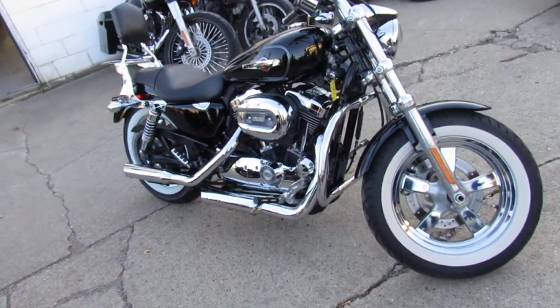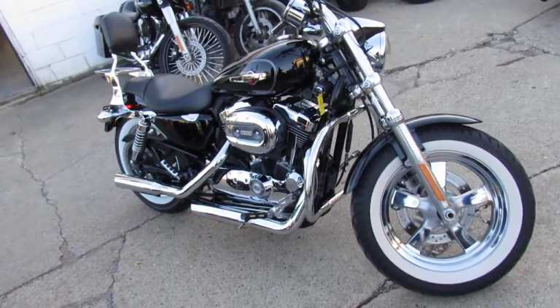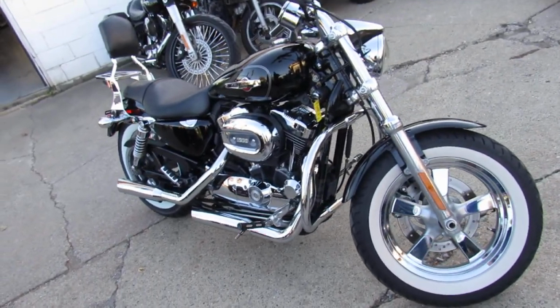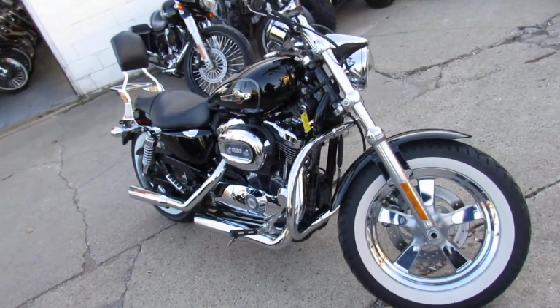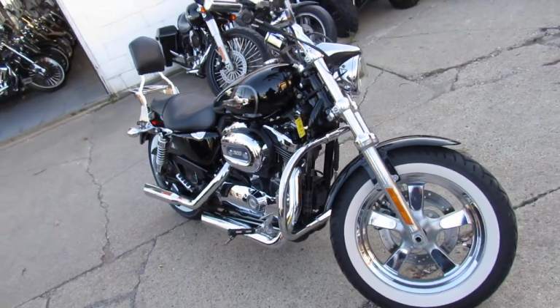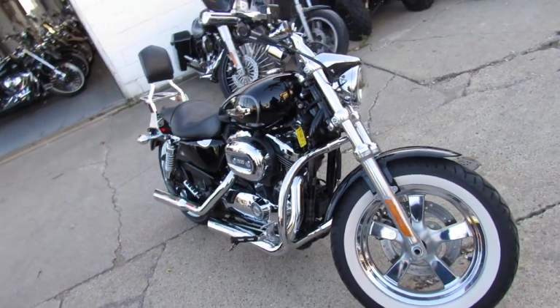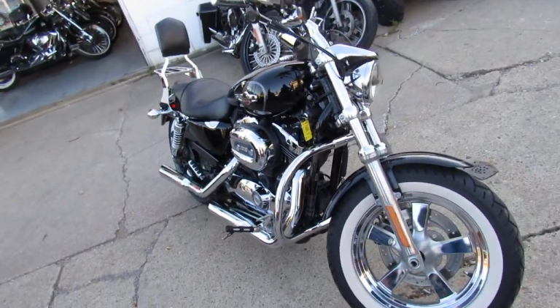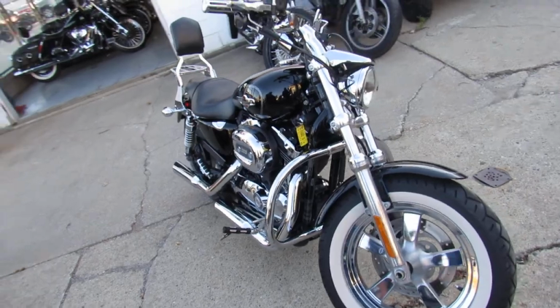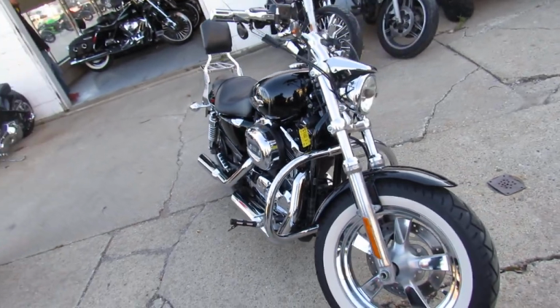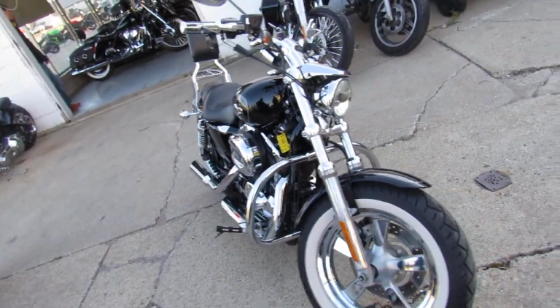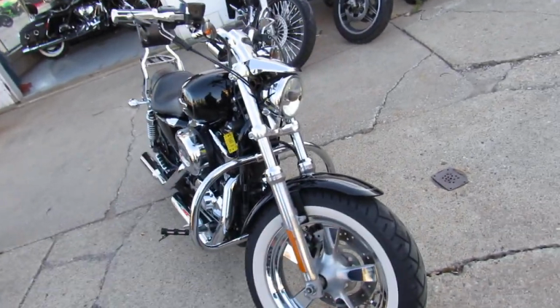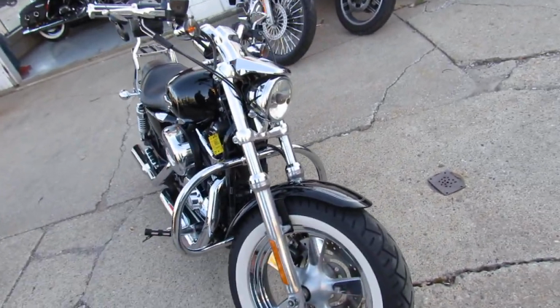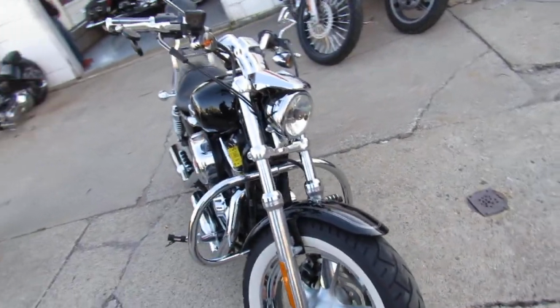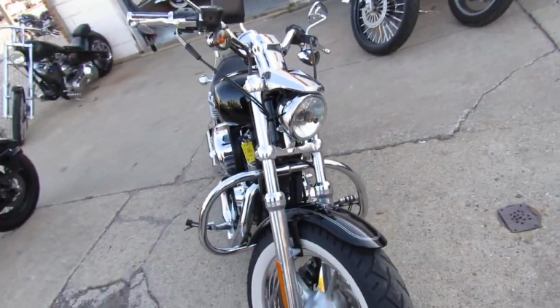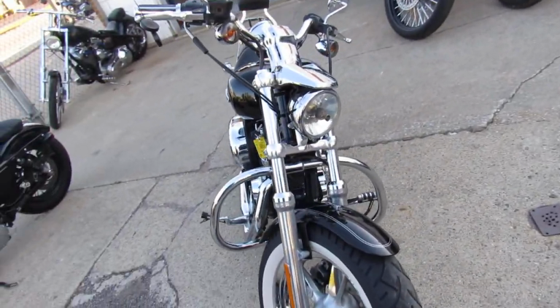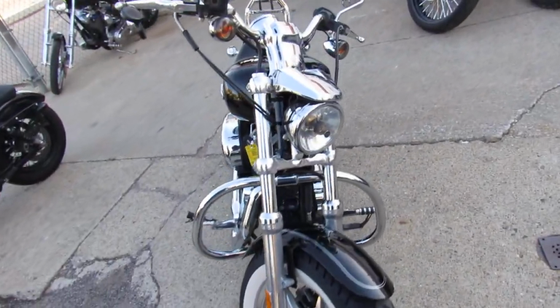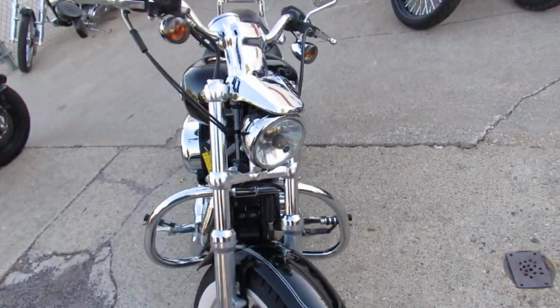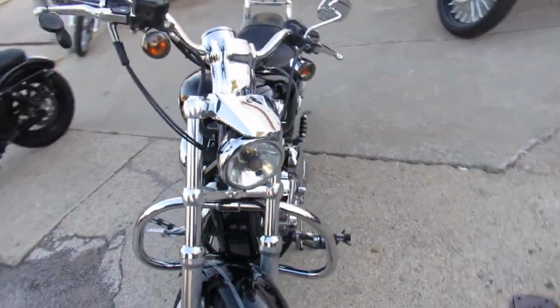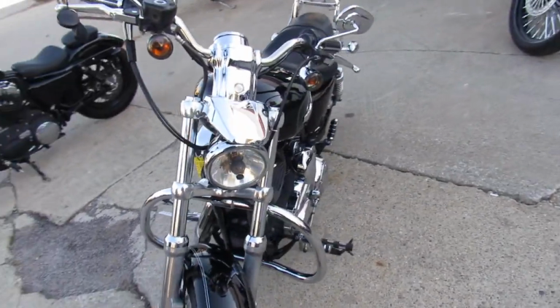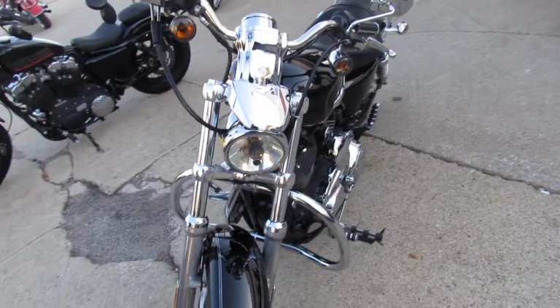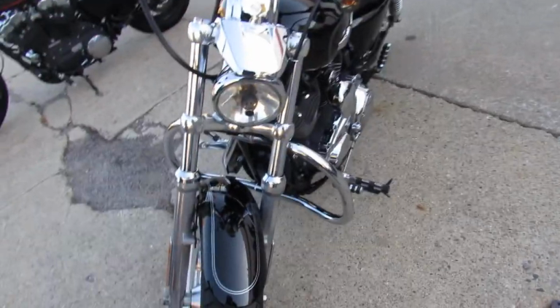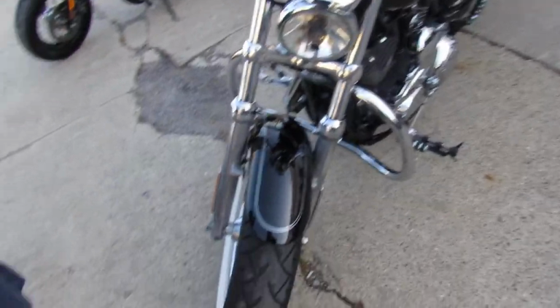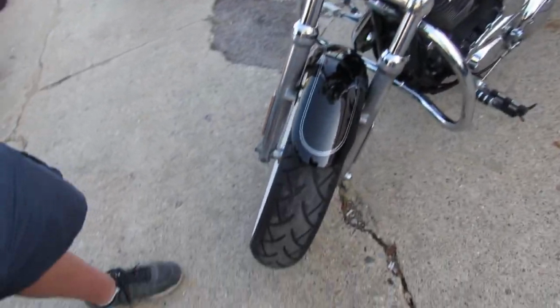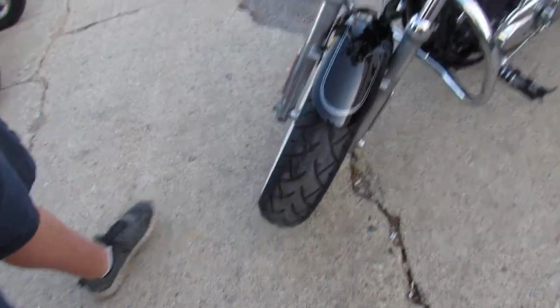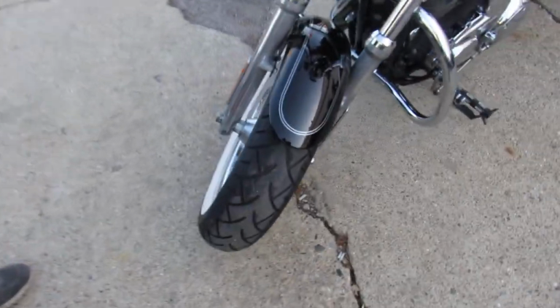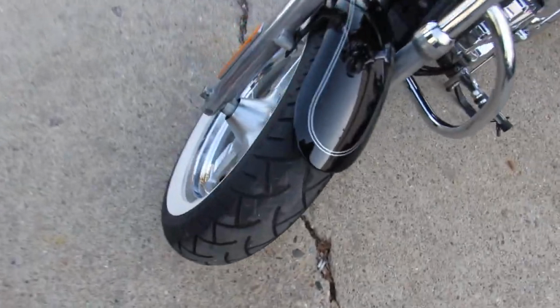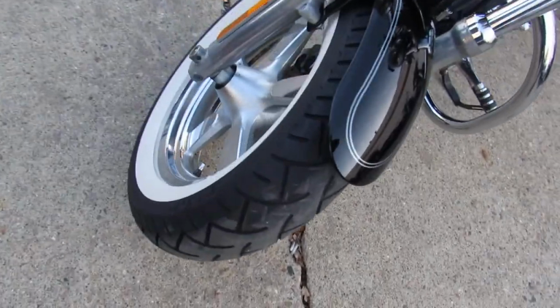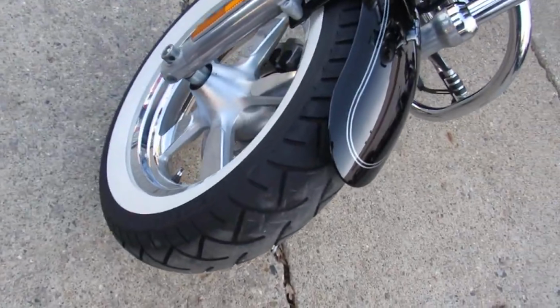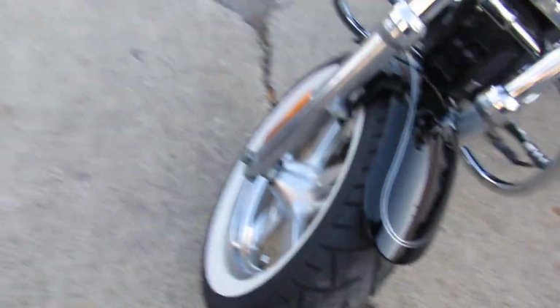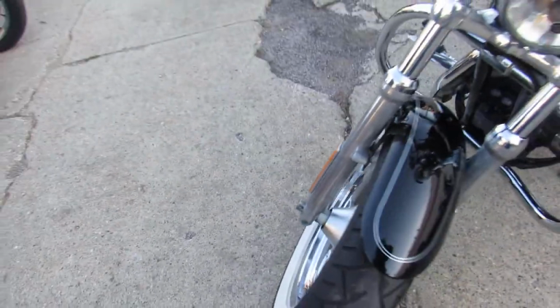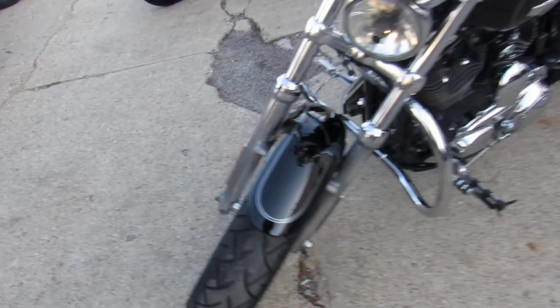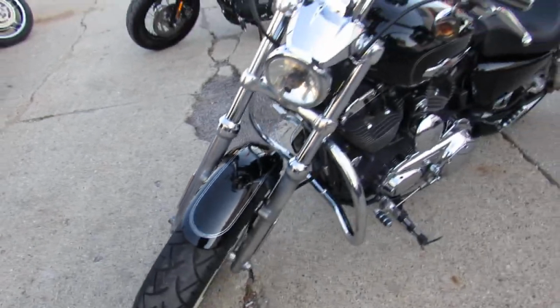This one here is a 2012 XL1200C. Sharp bike — vivid black, tons of chrome. It's got the fat white wall front tire. Real cool bike, guys. Gives it that vintage, retro look.